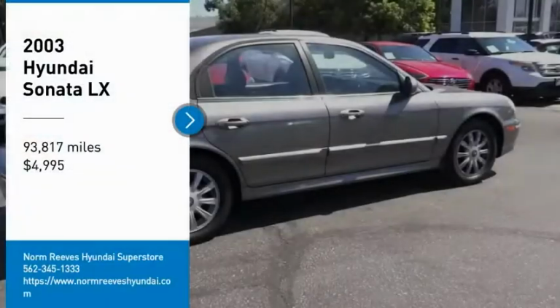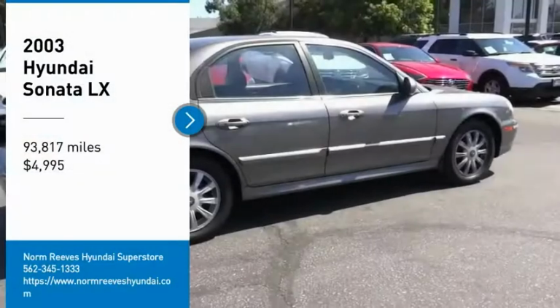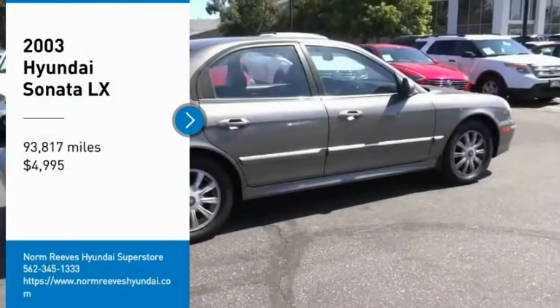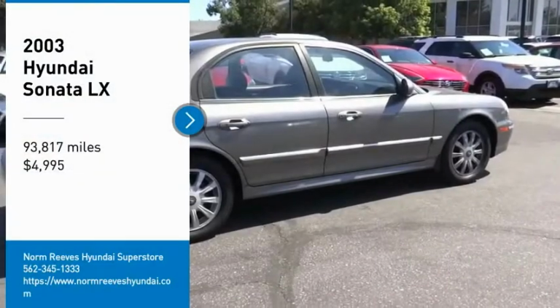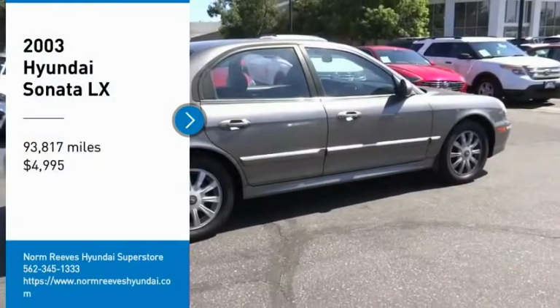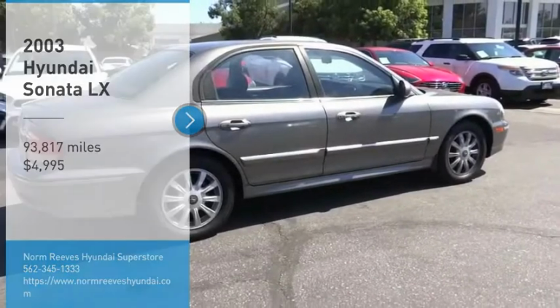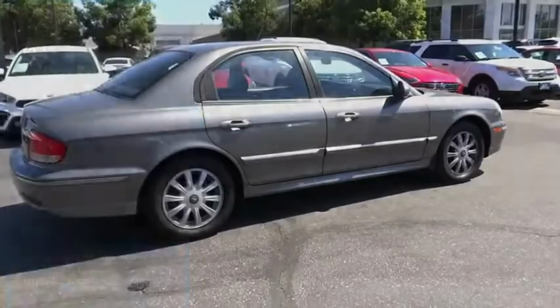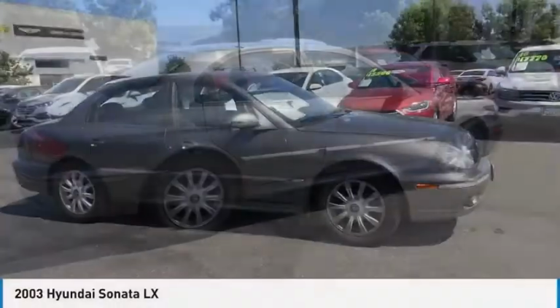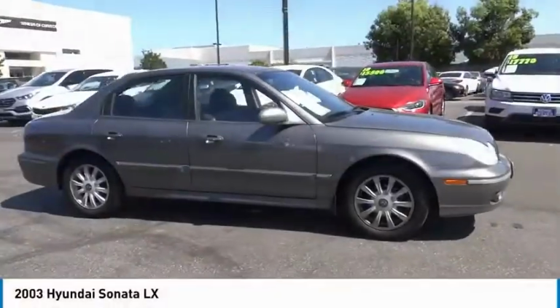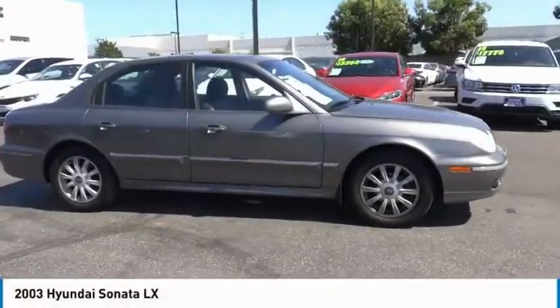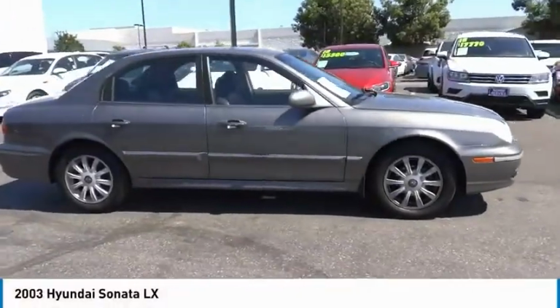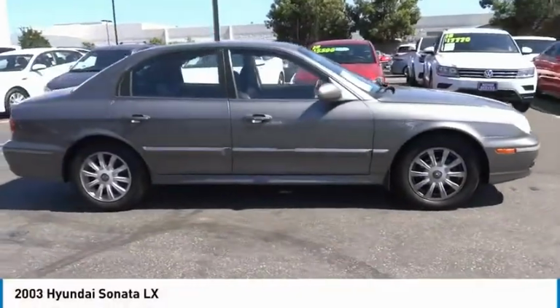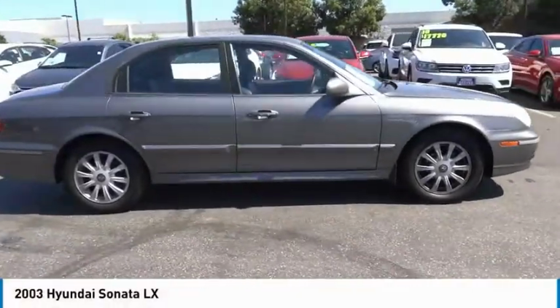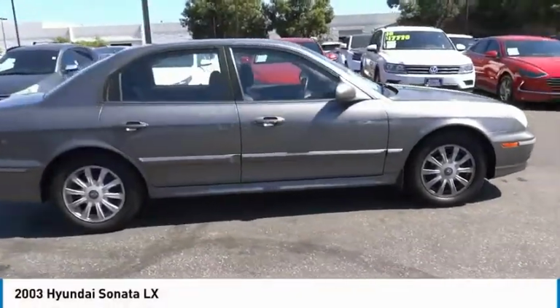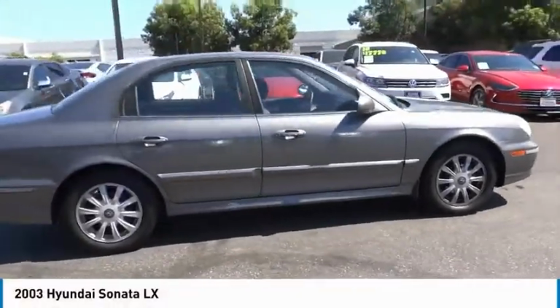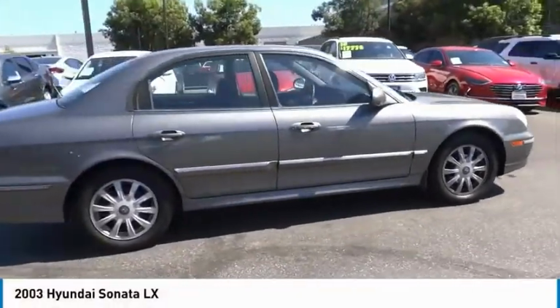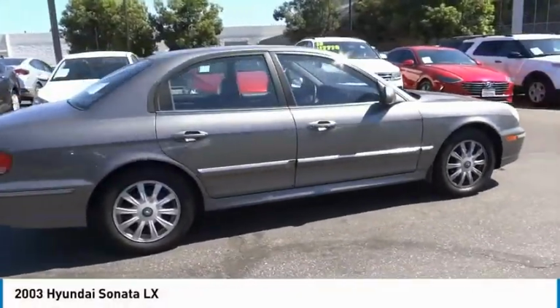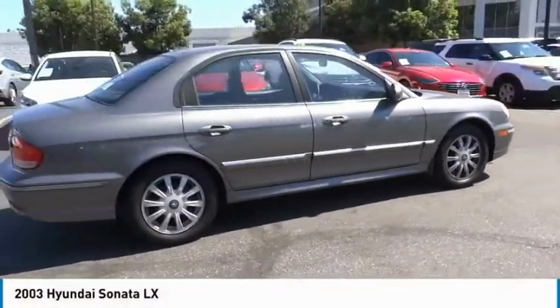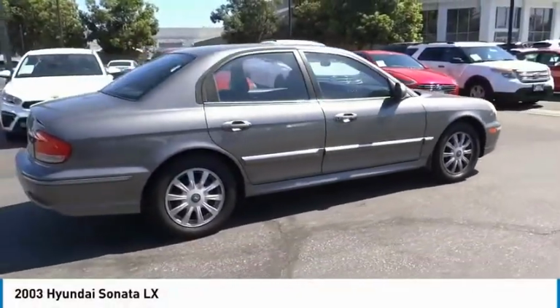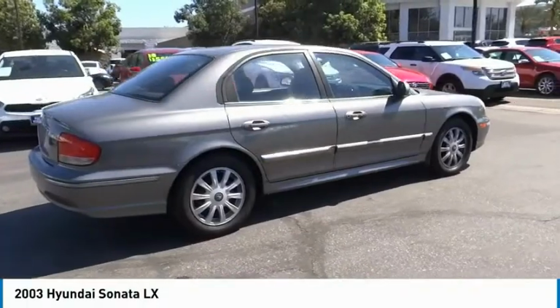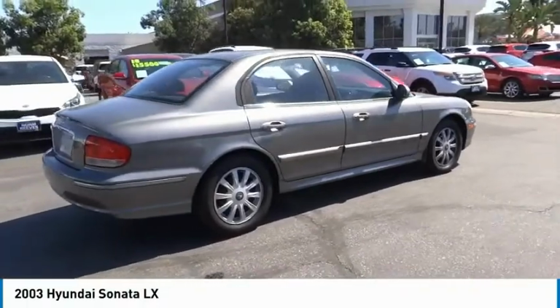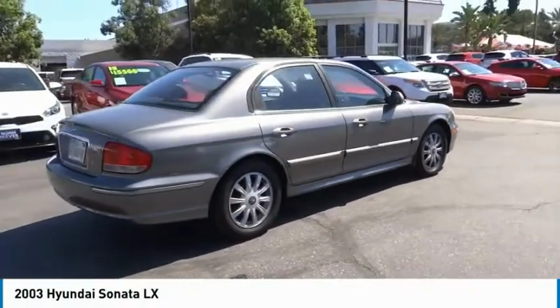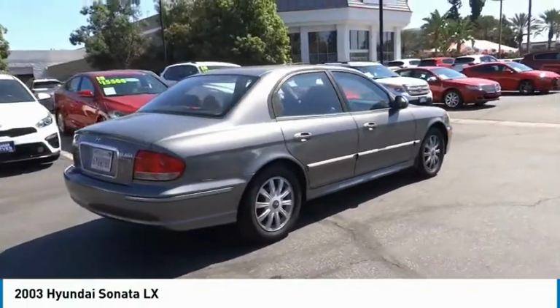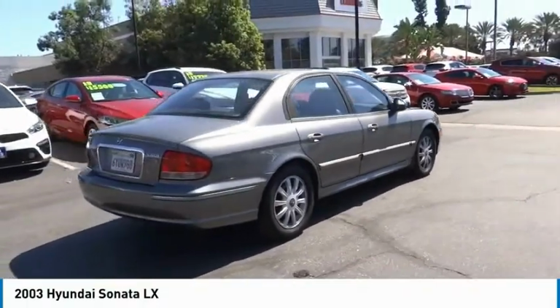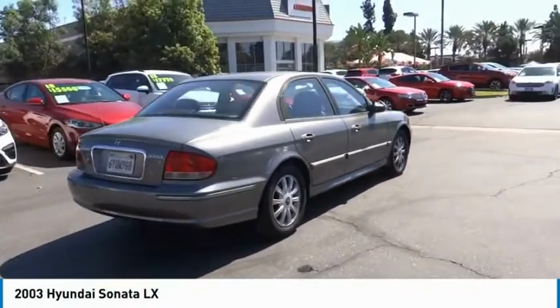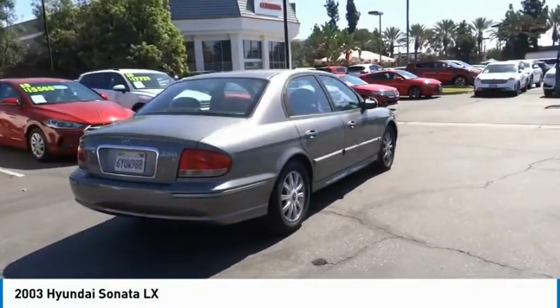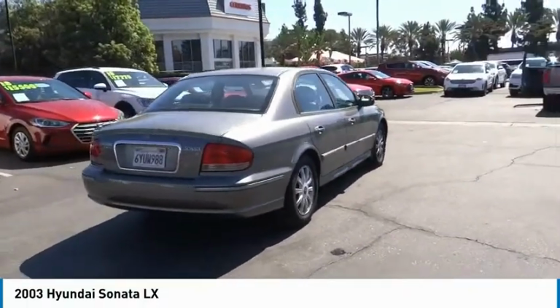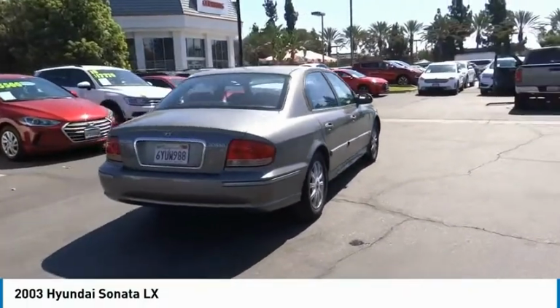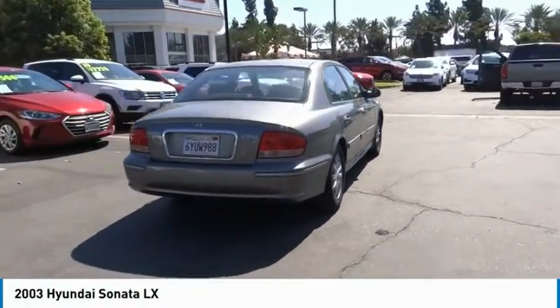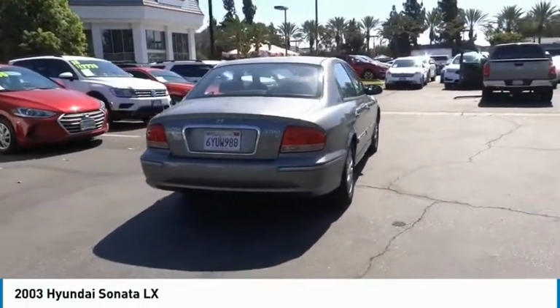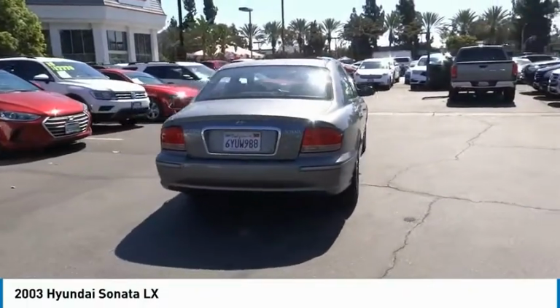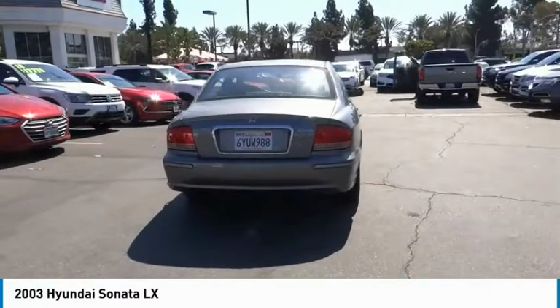Looking for the right vehicle? Check out the 2003 Sonata. The Sonata has a long list of technologically advanced interior features and options that make driving safer, more convenient, and much more fun.